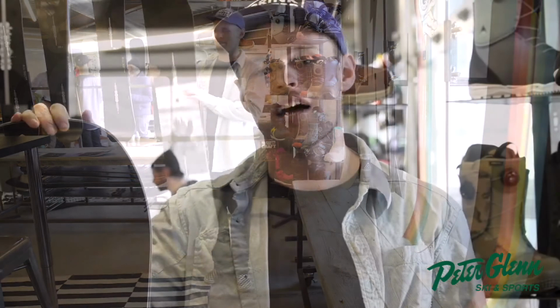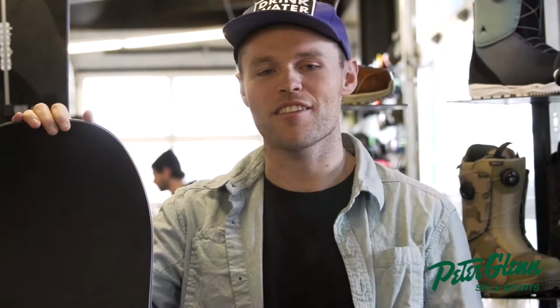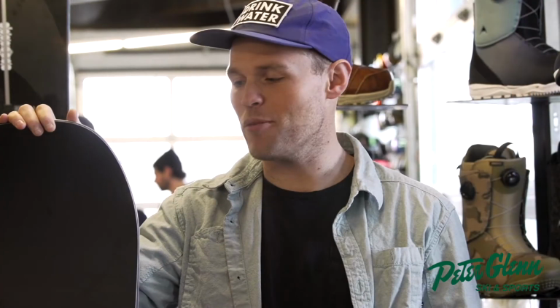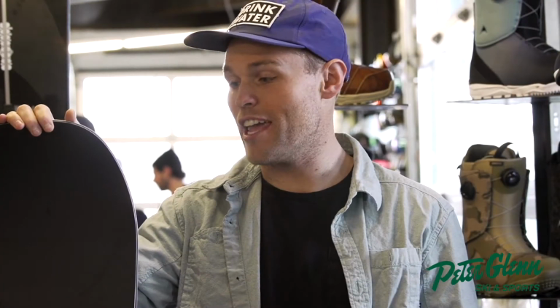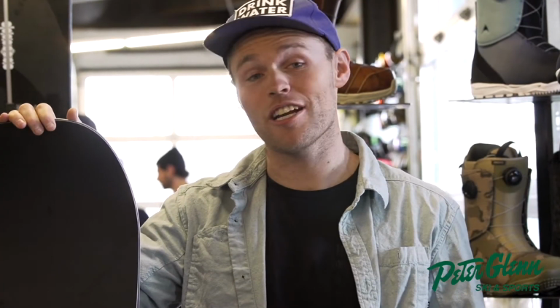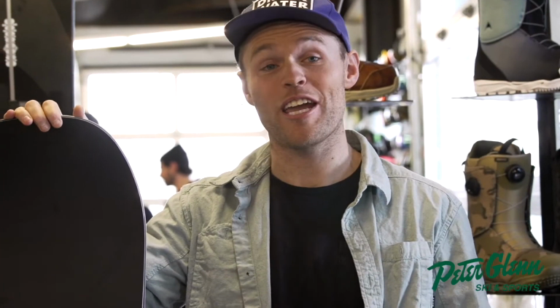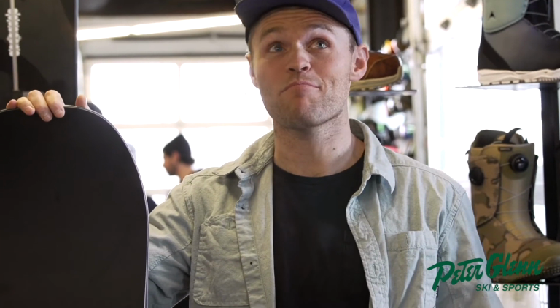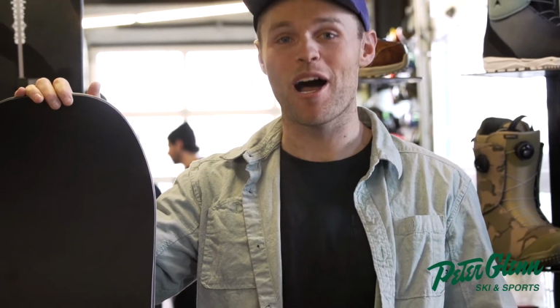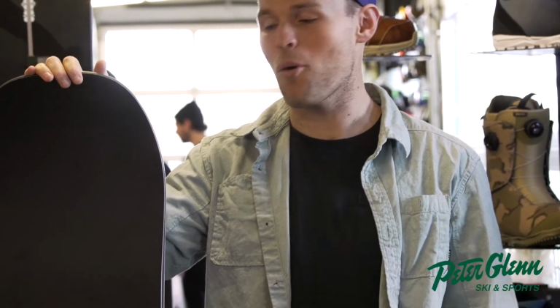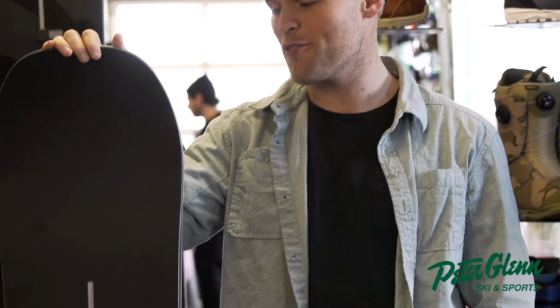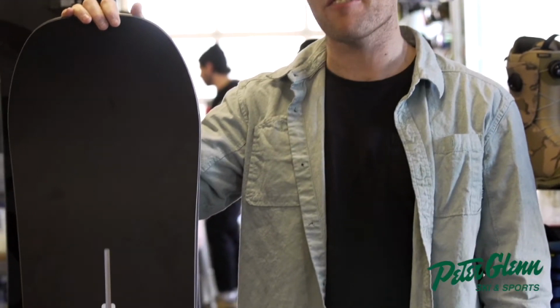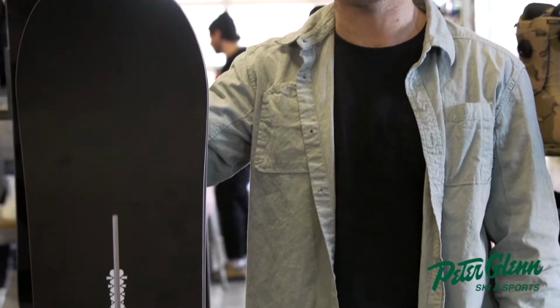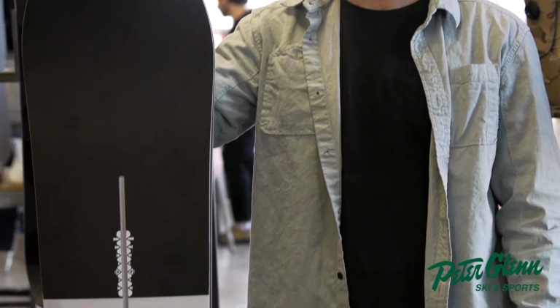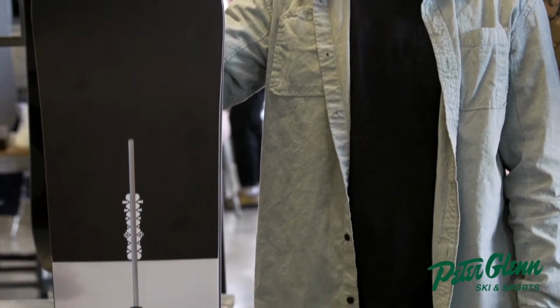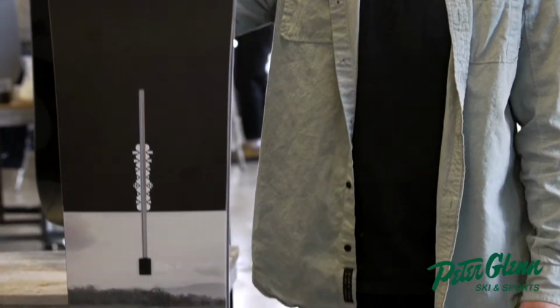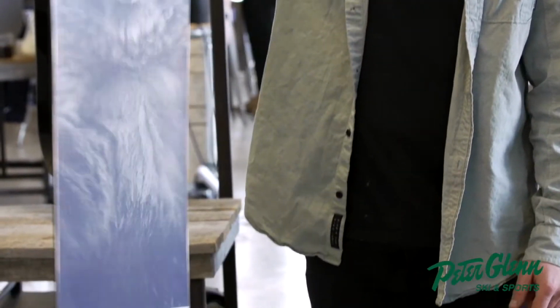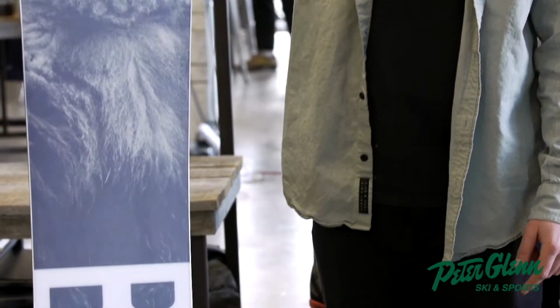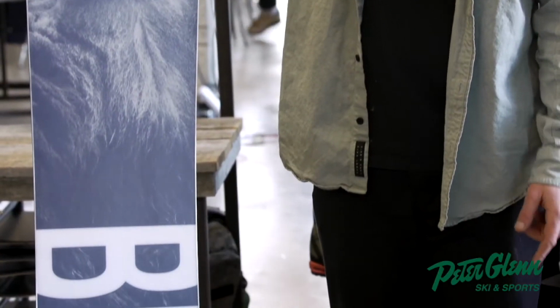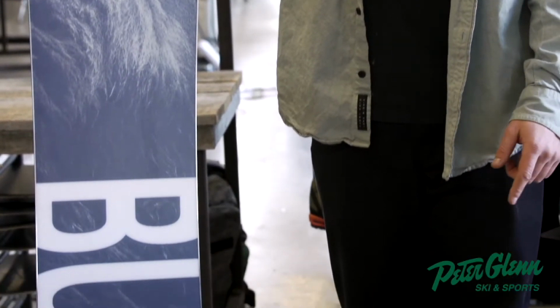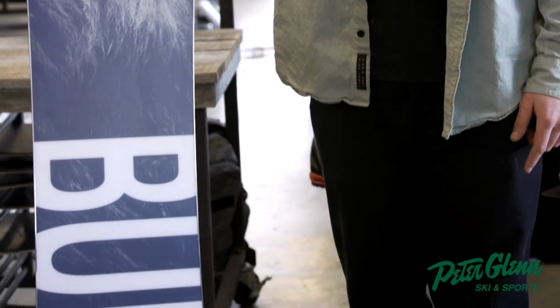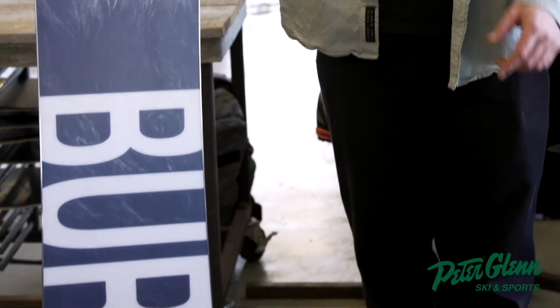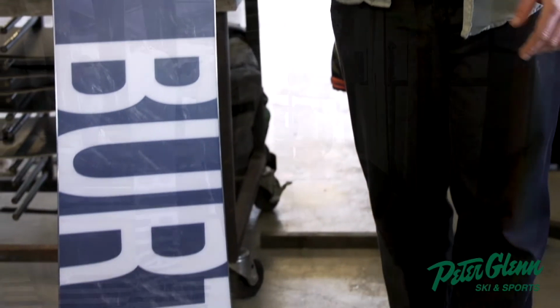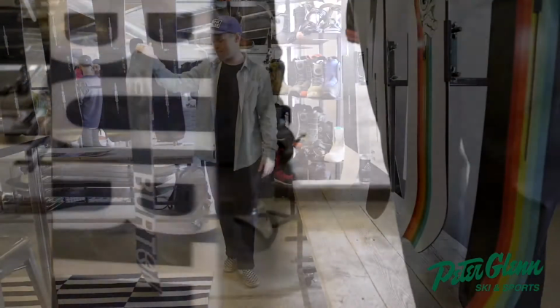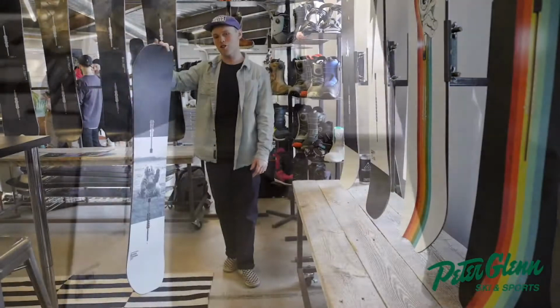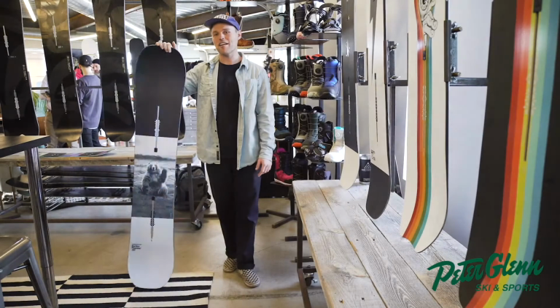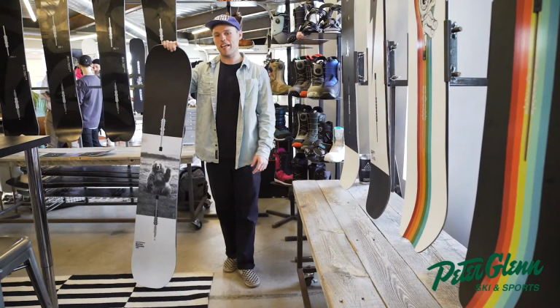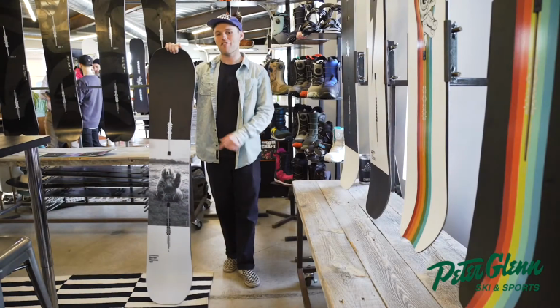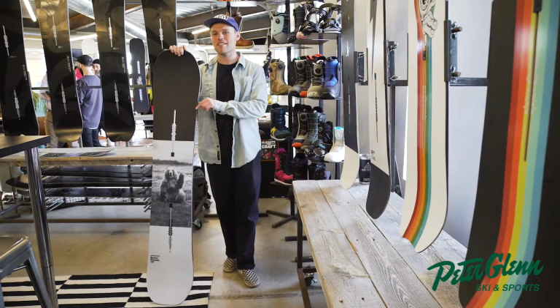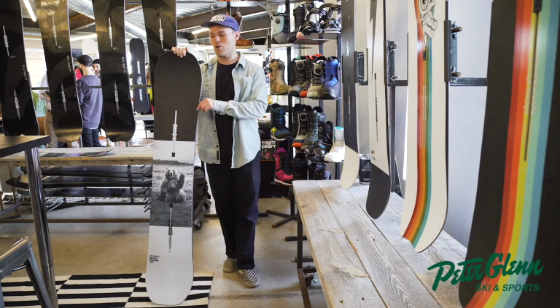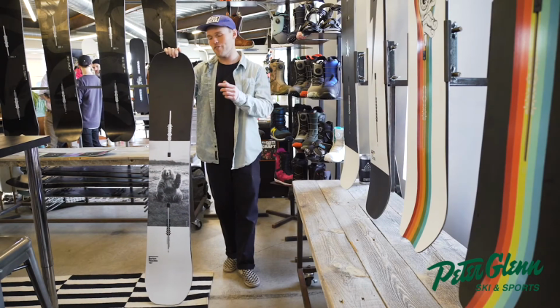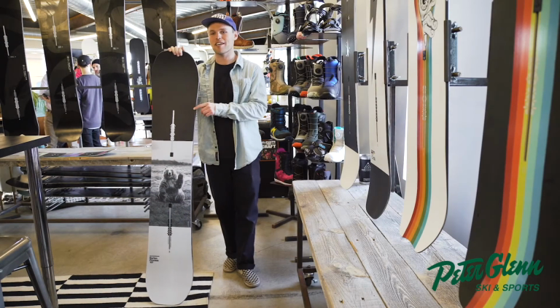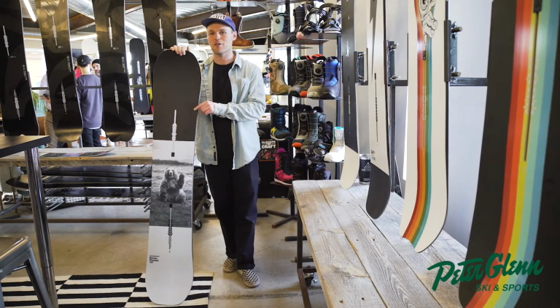The Process is available in Pure Pop or Flying V depending on what you prefer. It's got a centered base, medium flex — great if you like to ride freestyle or if you just like to cruise.